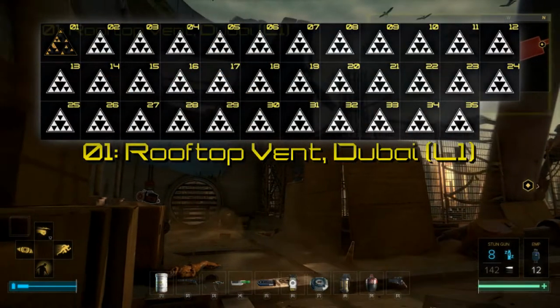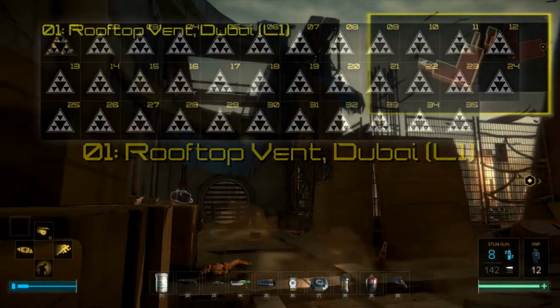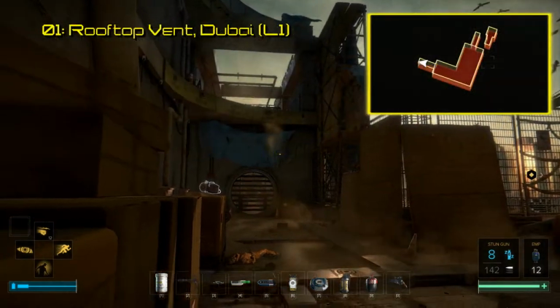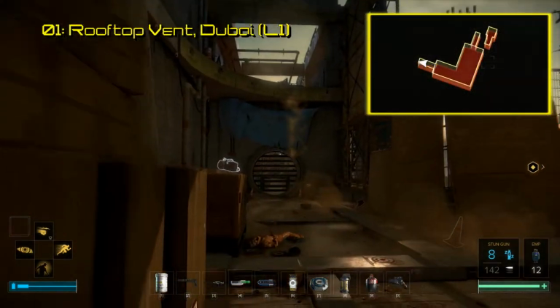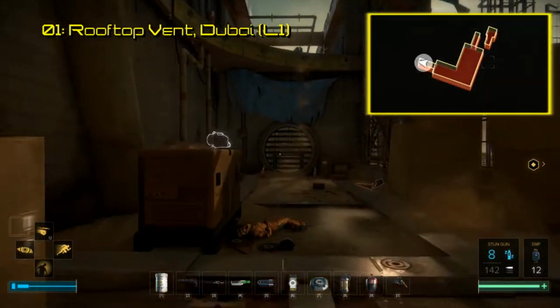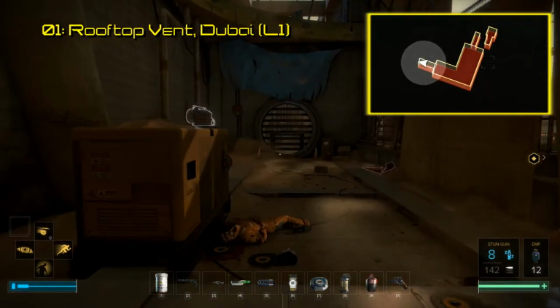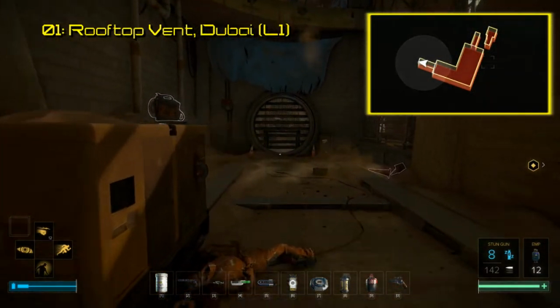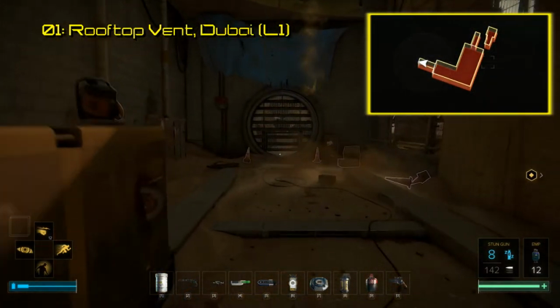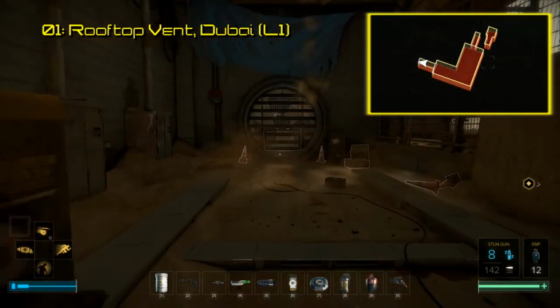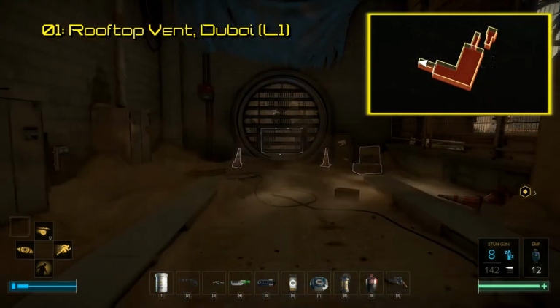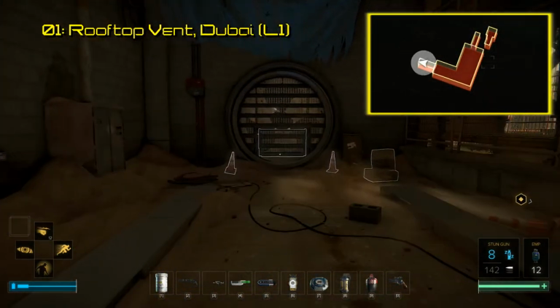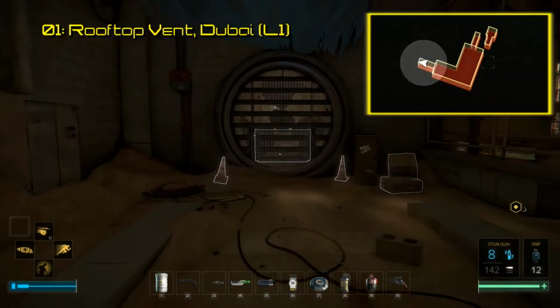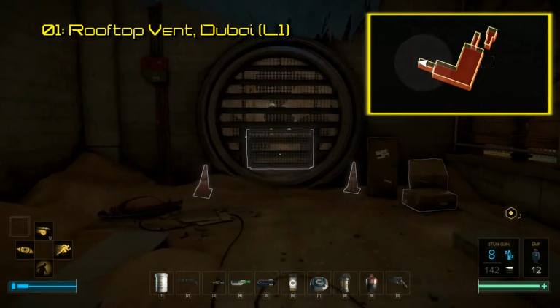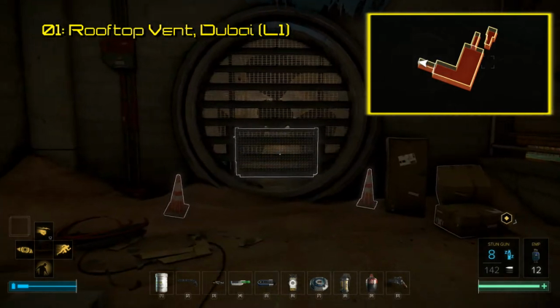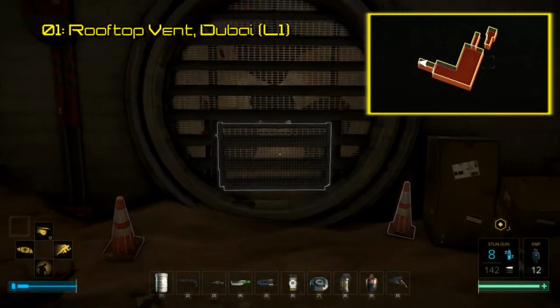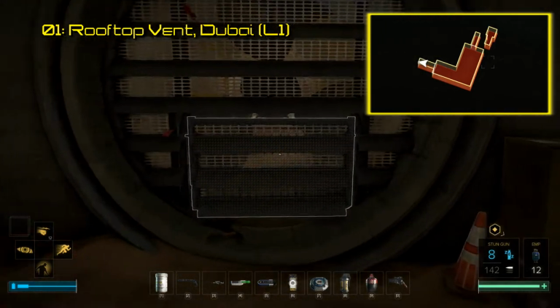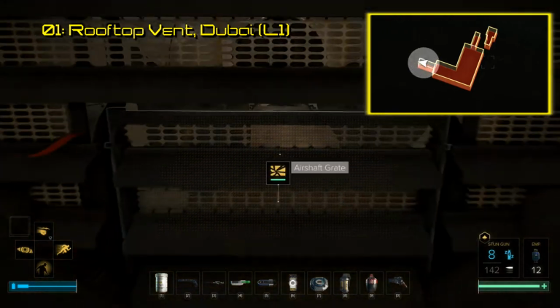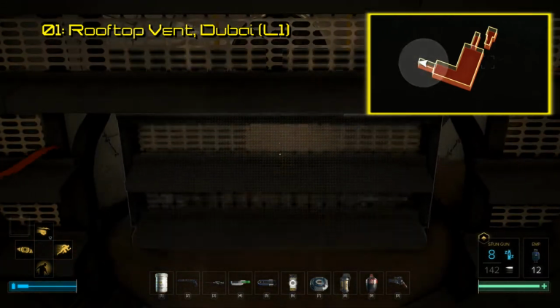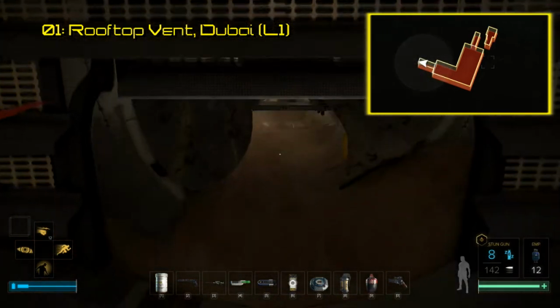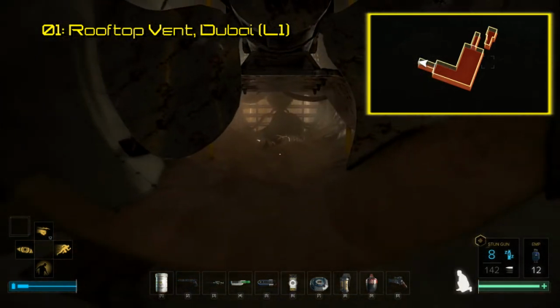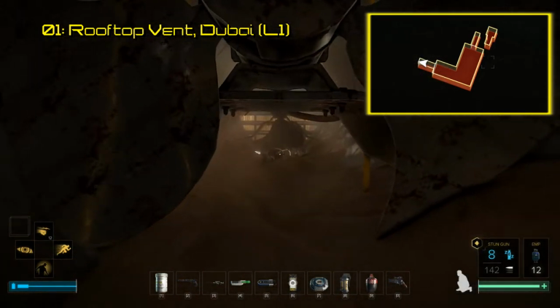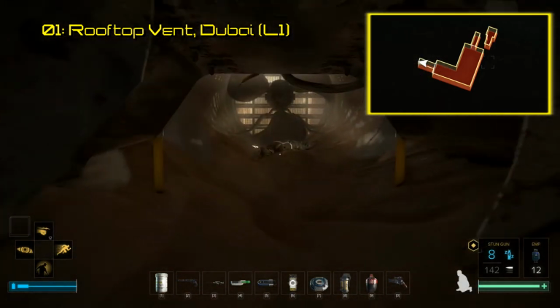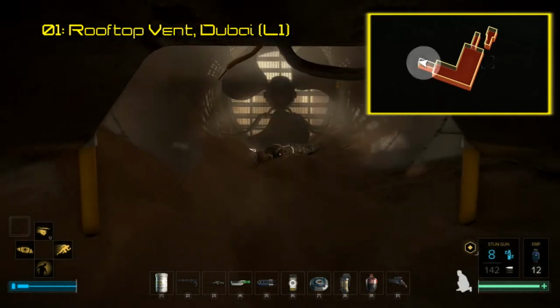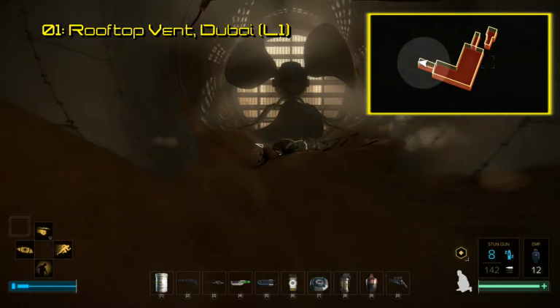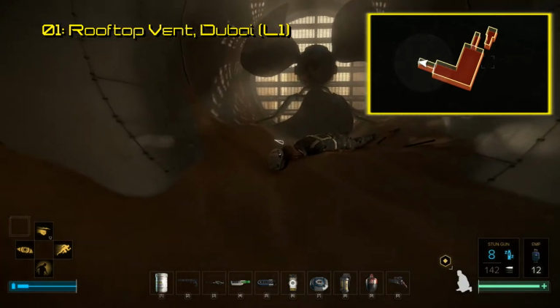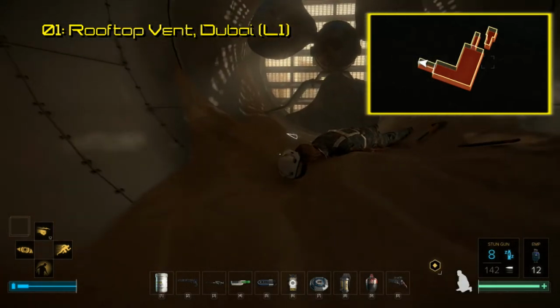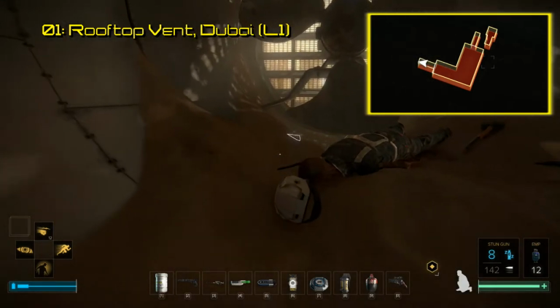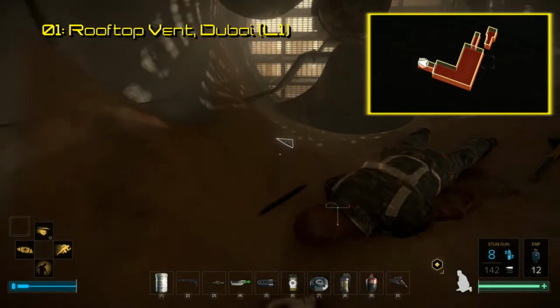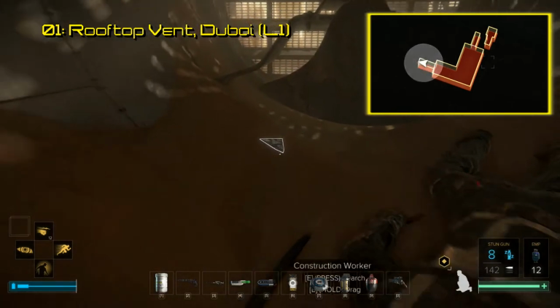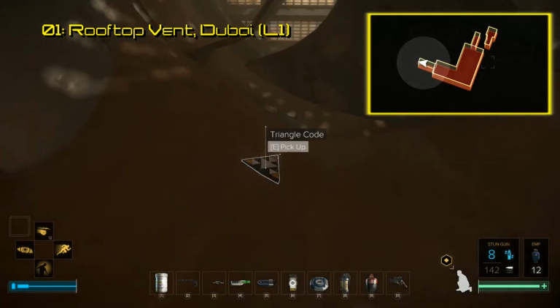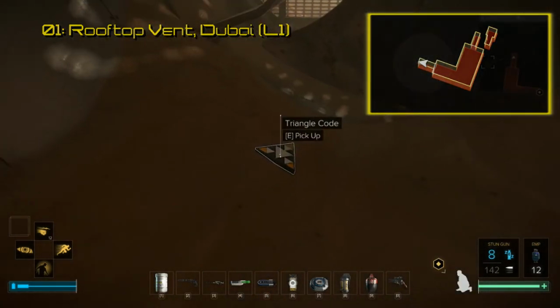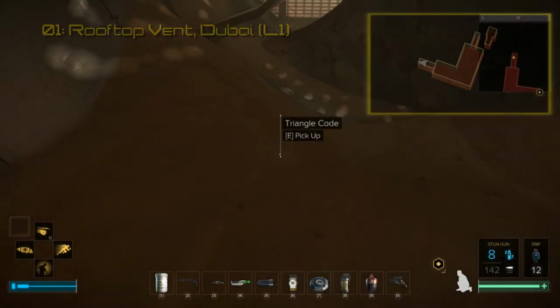Our first code is located in Dubai, only a few meters from where you drop in. Go towards your objective until you drop down a couple of meters, then simply turn around and you'll be met with an air vent, which you can open up to find the code inside. The triangle code links to an unlisted video showing how the story of Icarus ties into Mankind Divided.